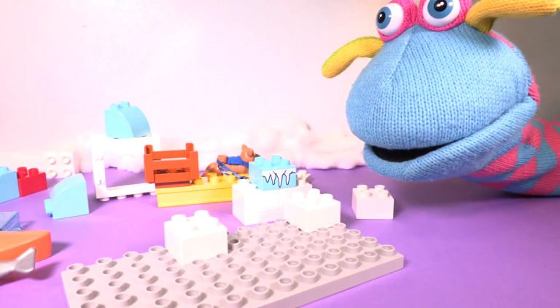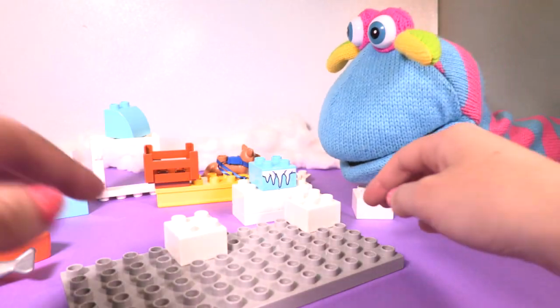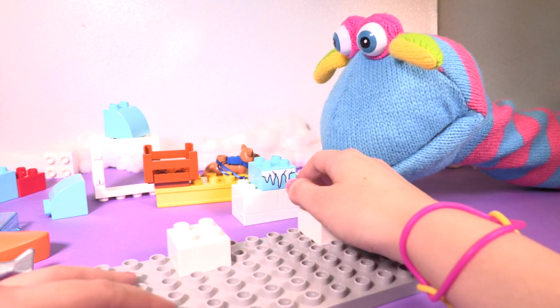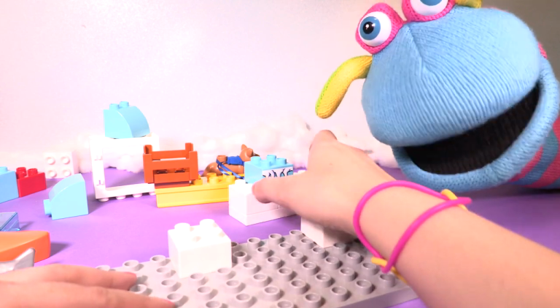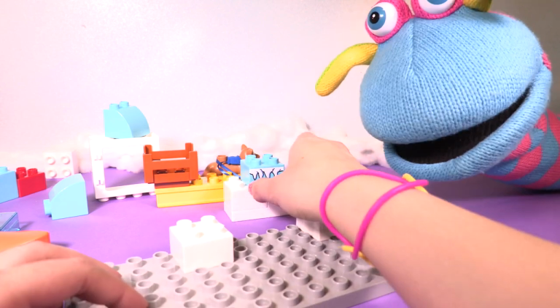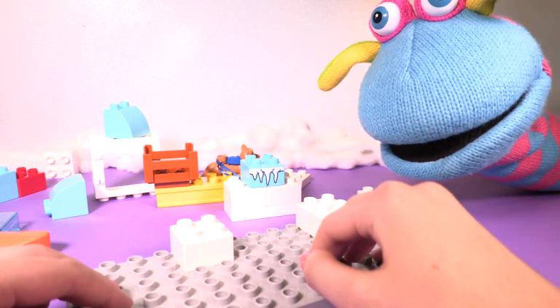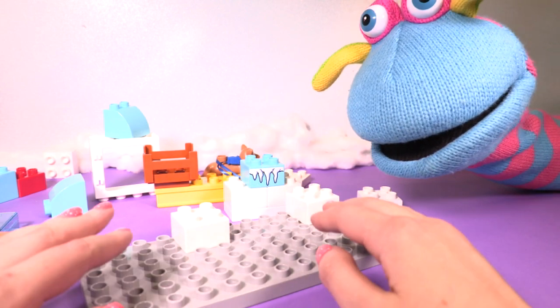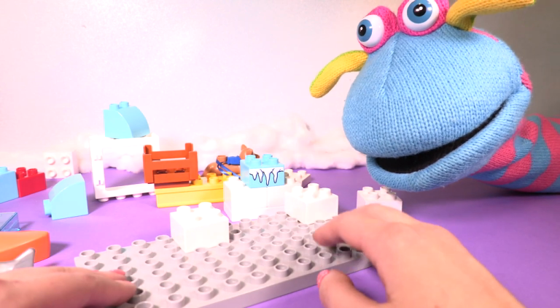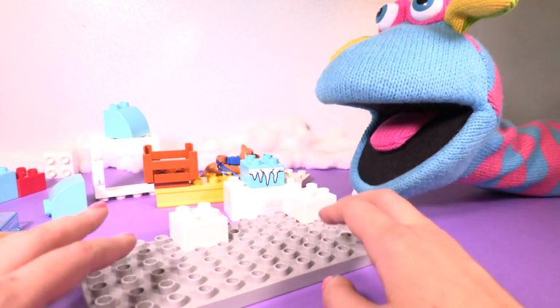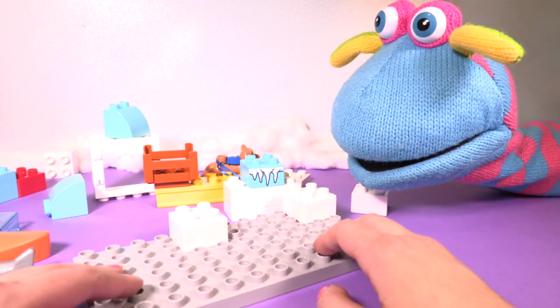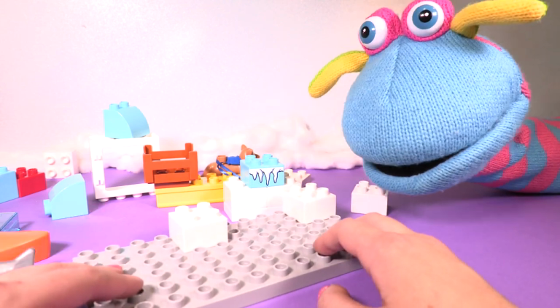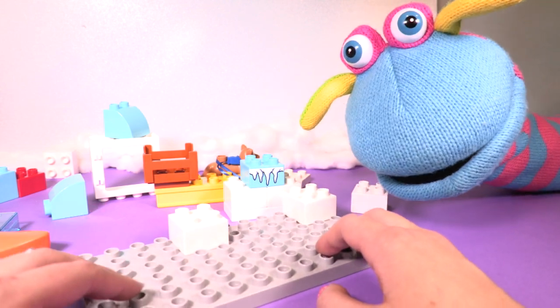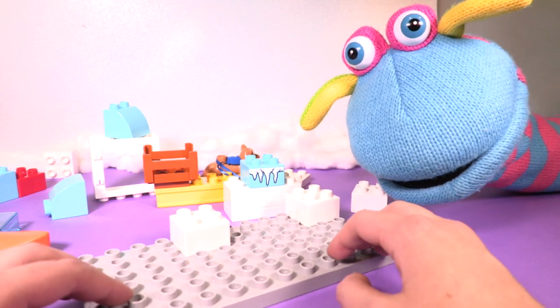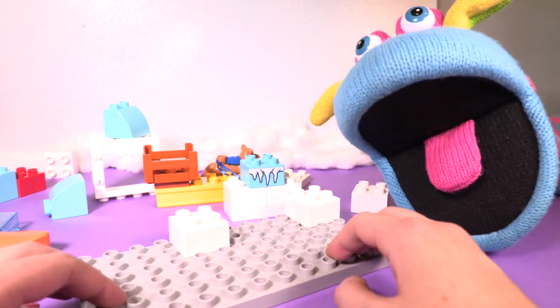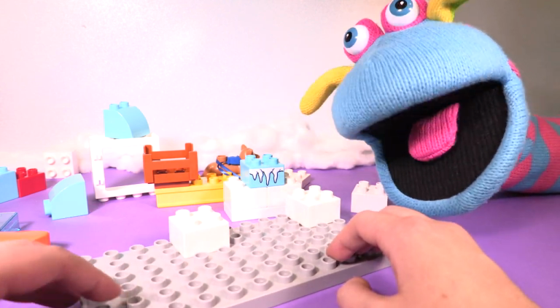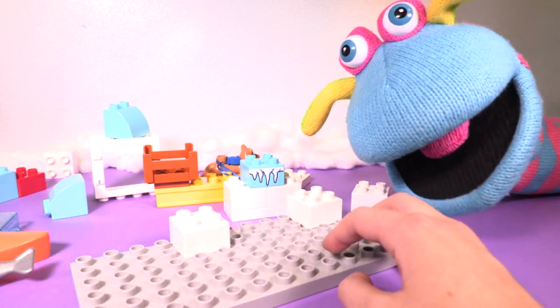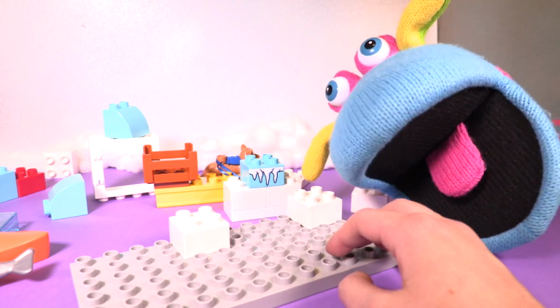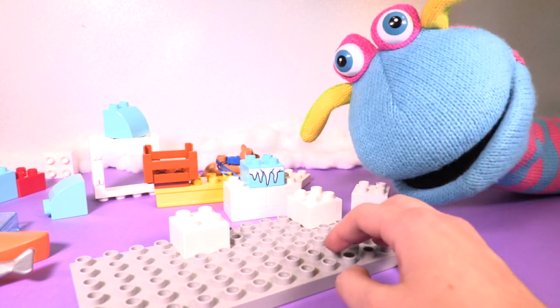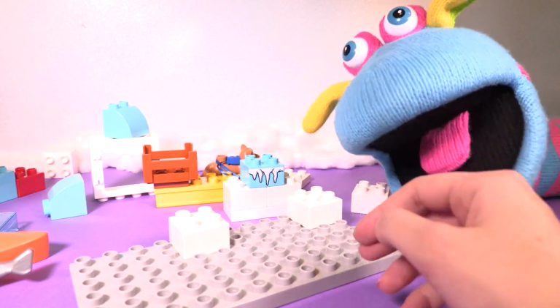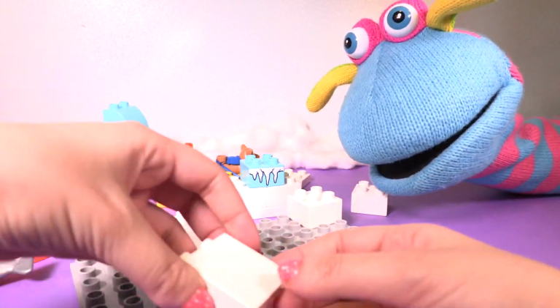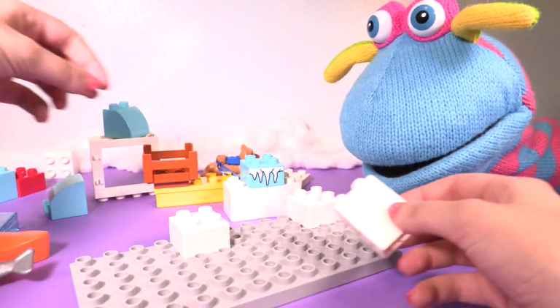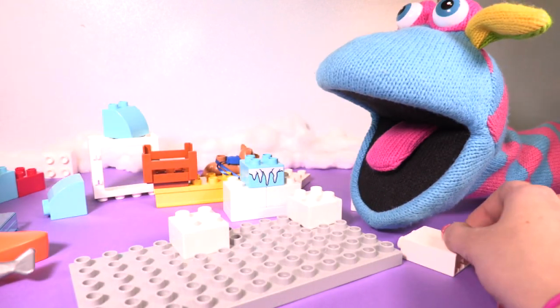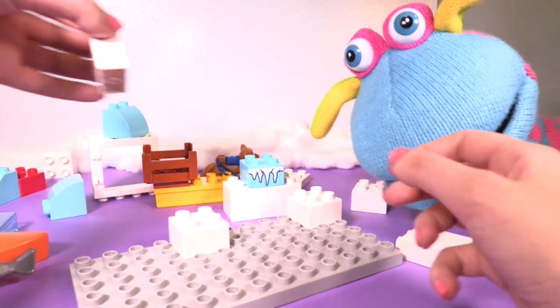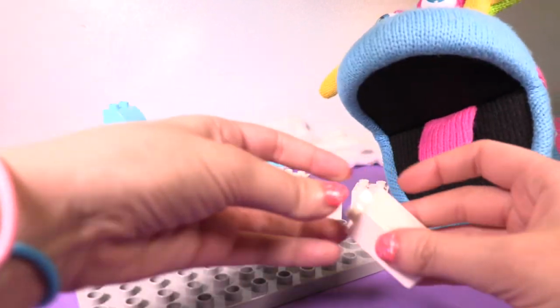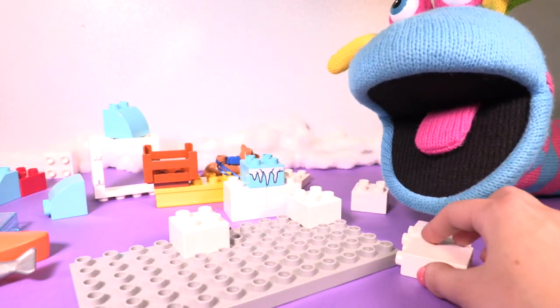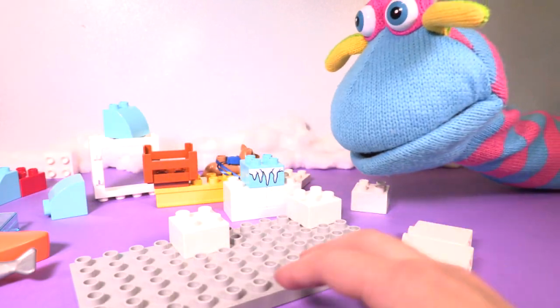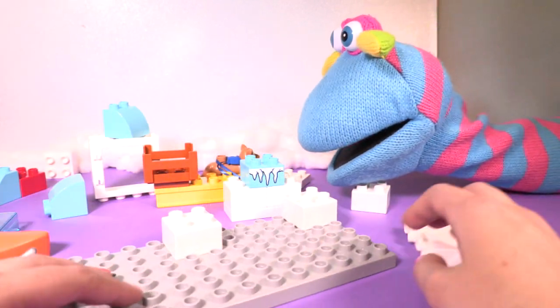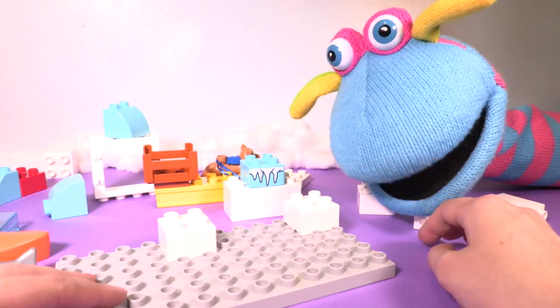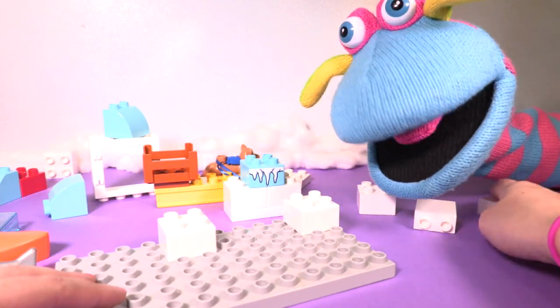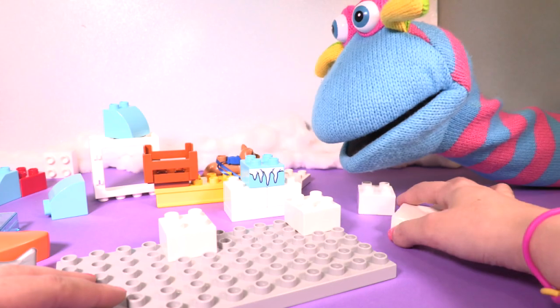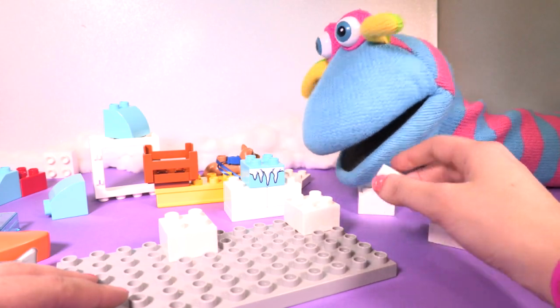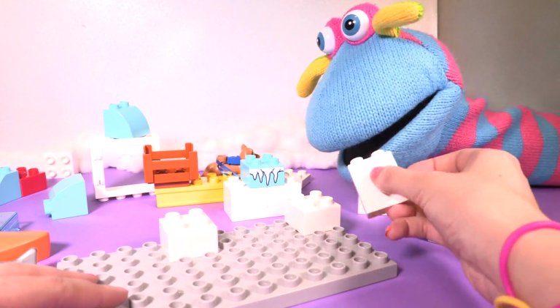So we've done the first bit, Katie. Yeah. Let's go to the other one really, really quickly. Are you ready? Yeah. Can we do super fast, Mo? Super fast. Let's do it. Here we are. Help me out, Katie.